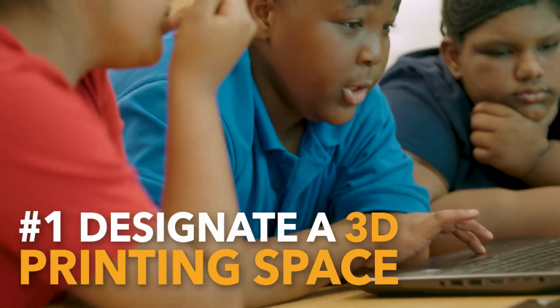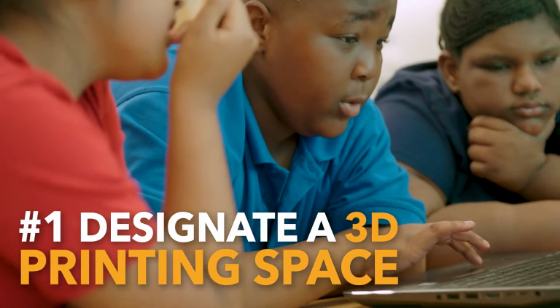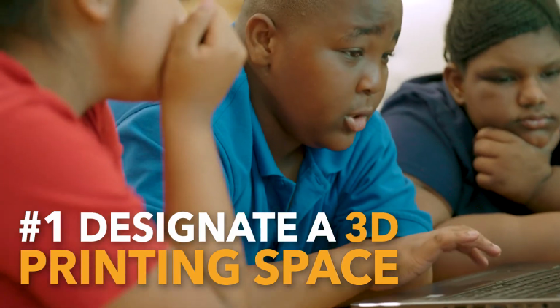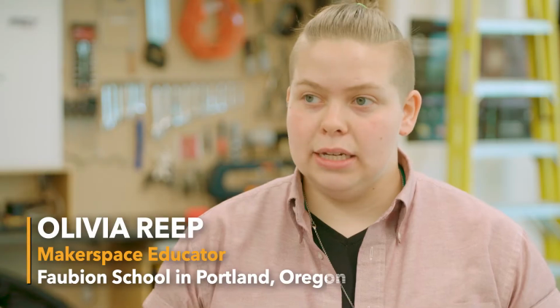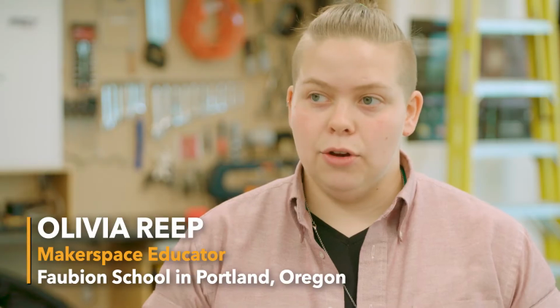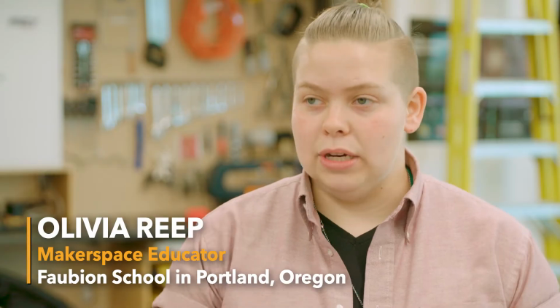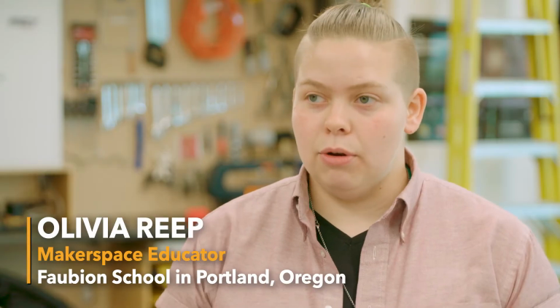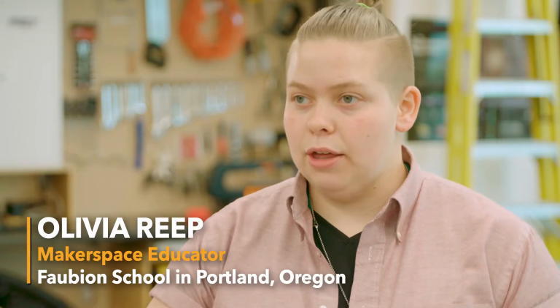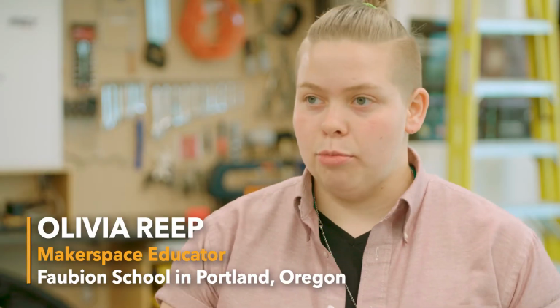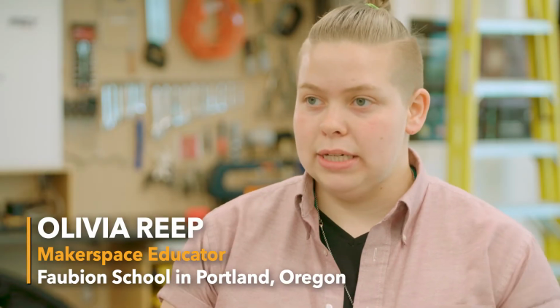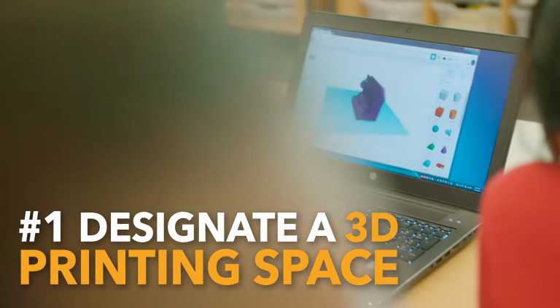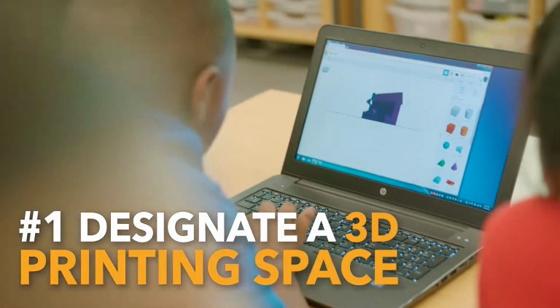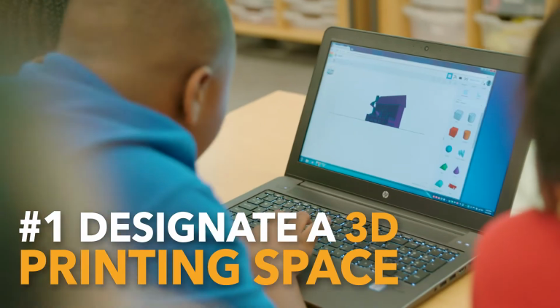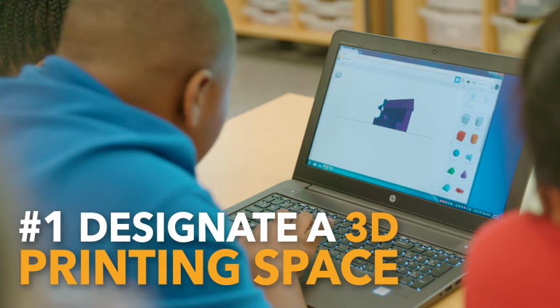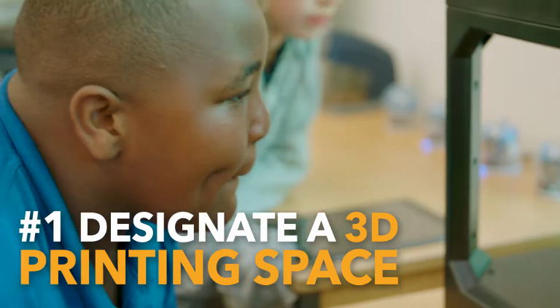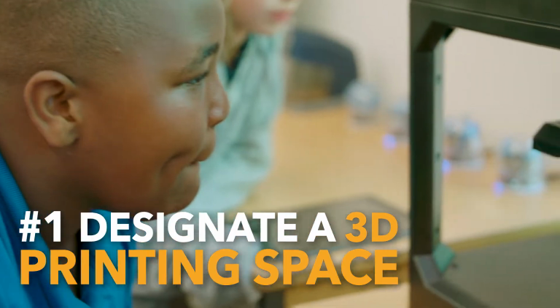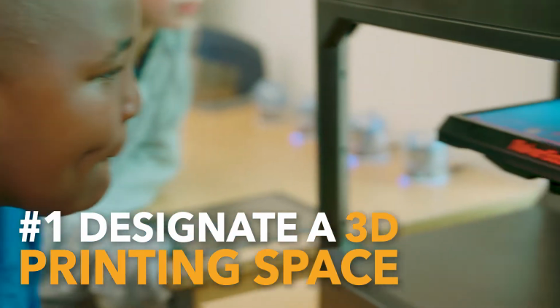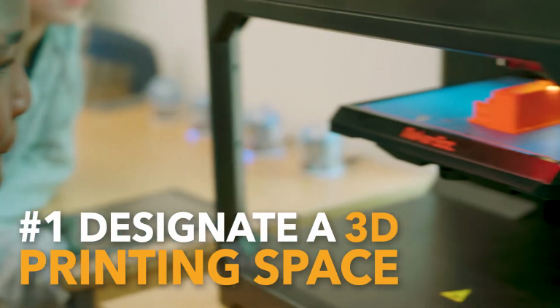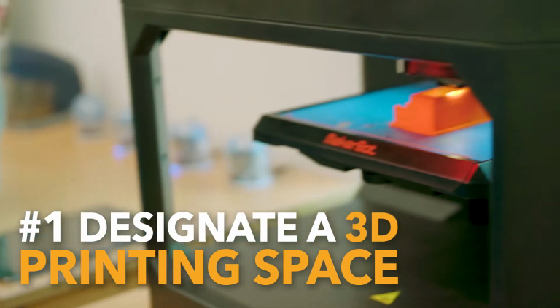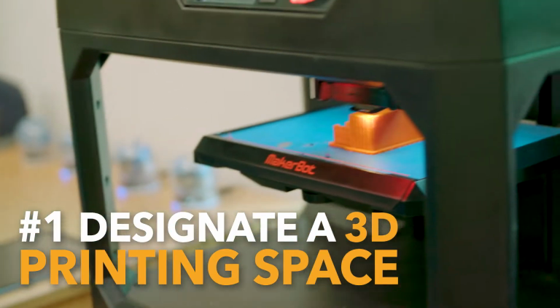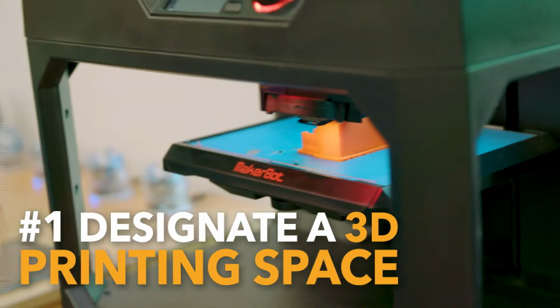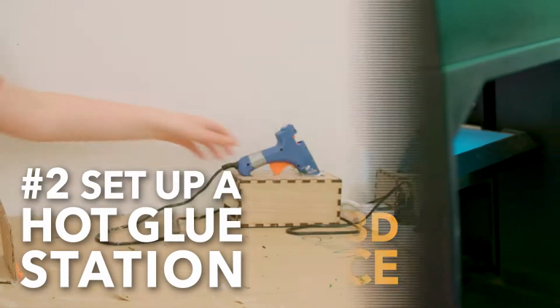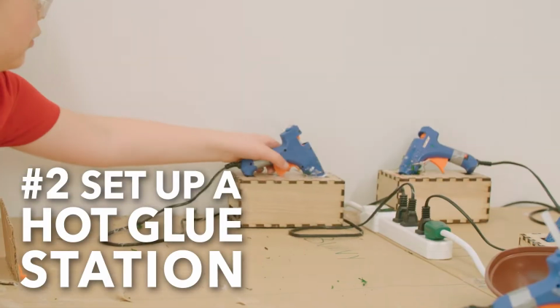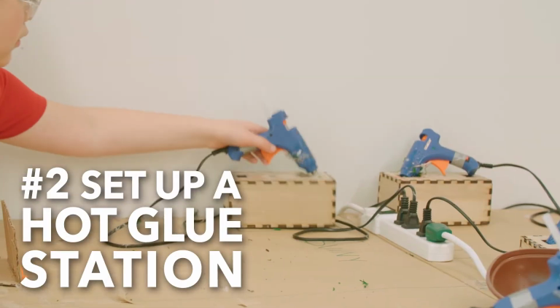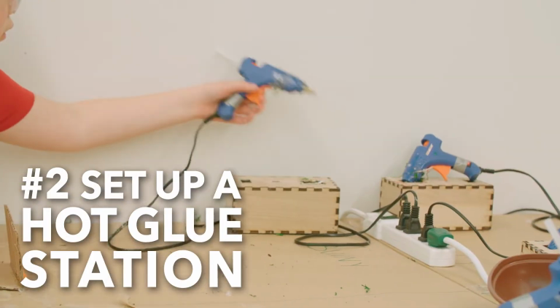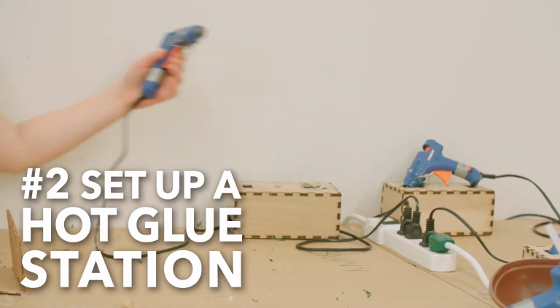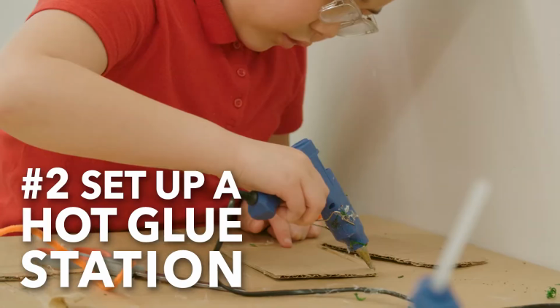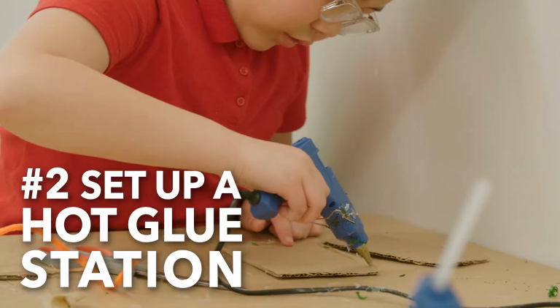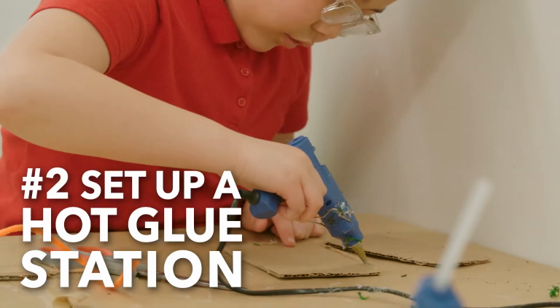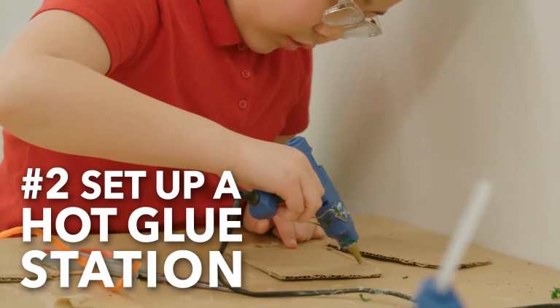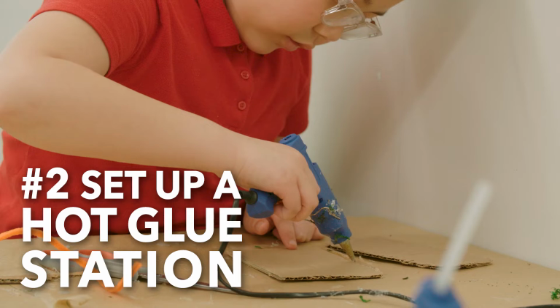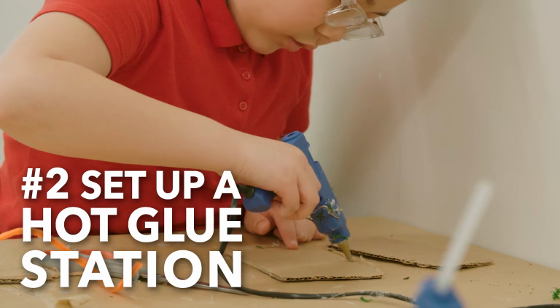Trying to get an idea together, you can throw it together and print it, see if you like it. Giving them a dangerous thing makes them more responsible.